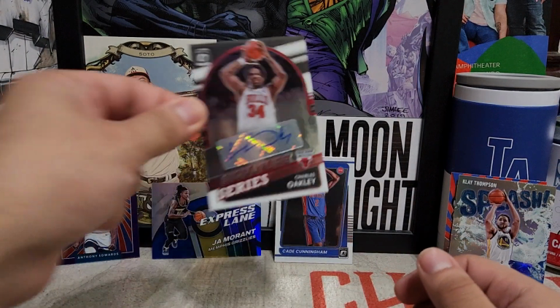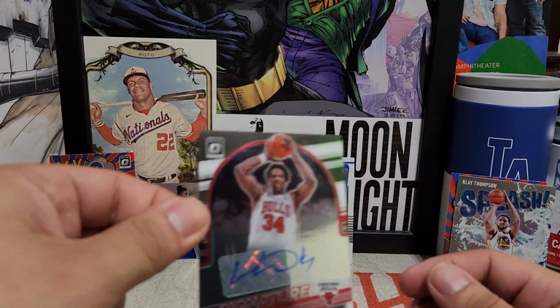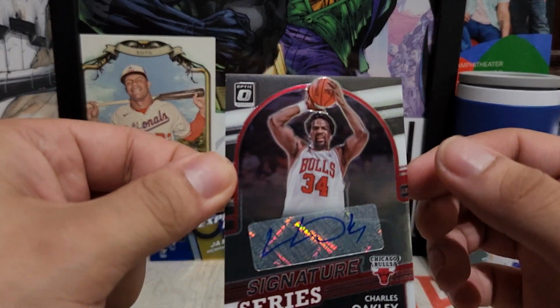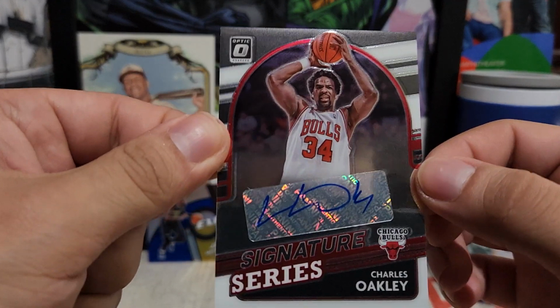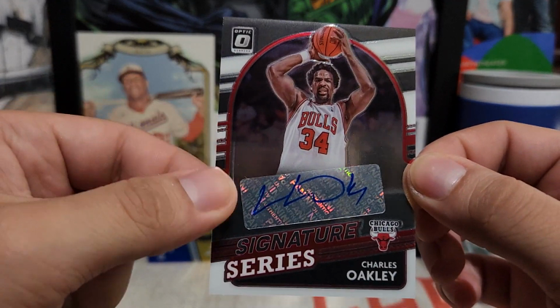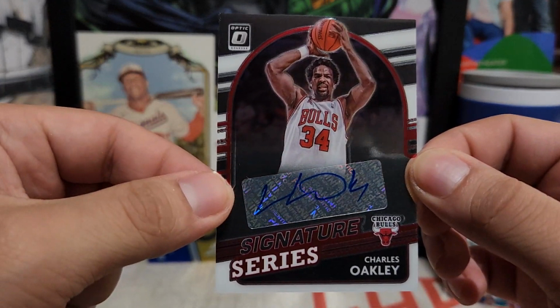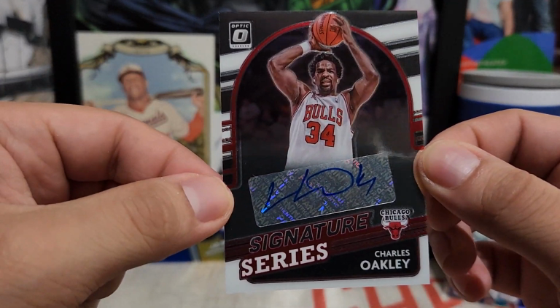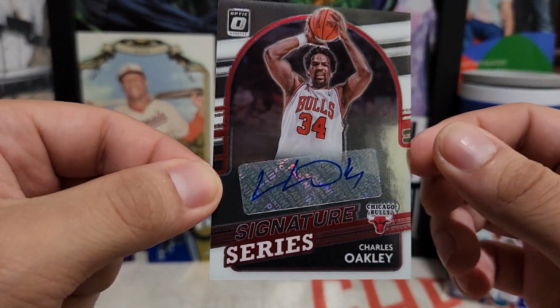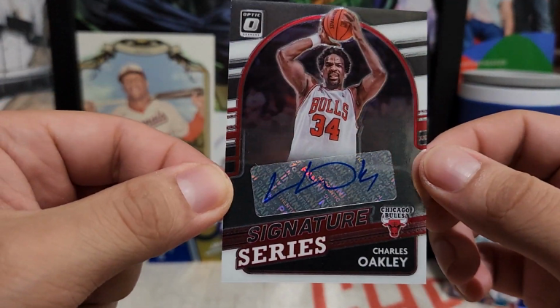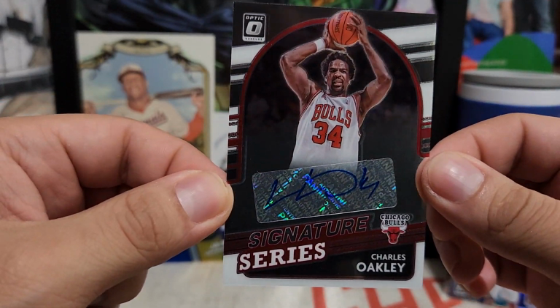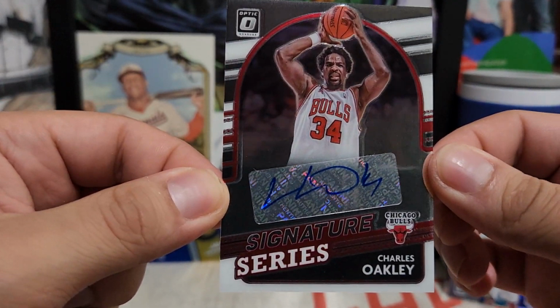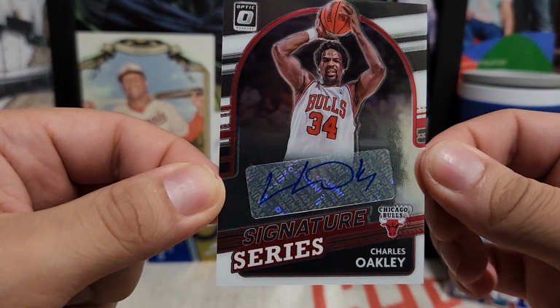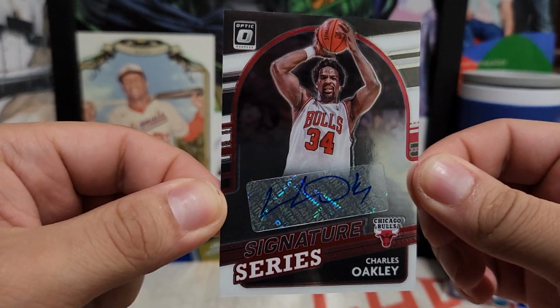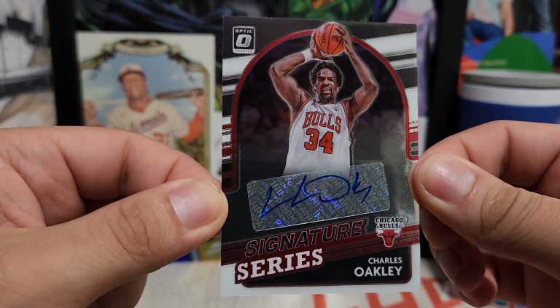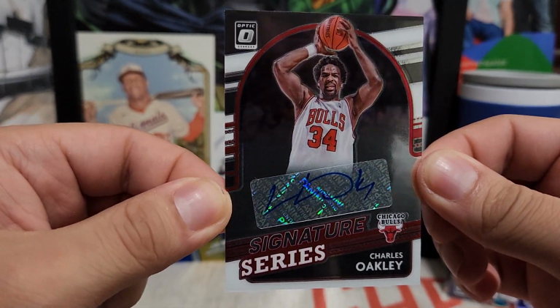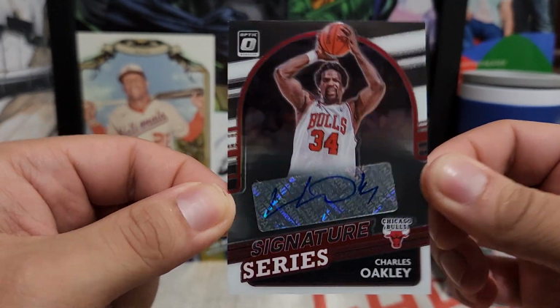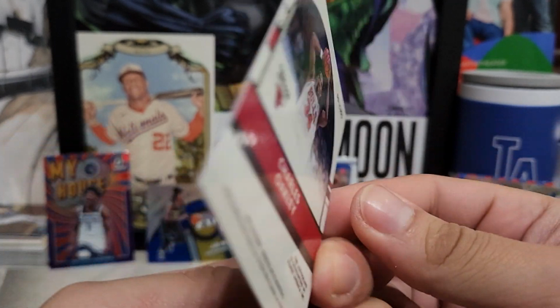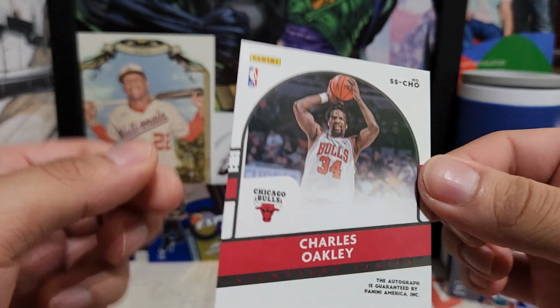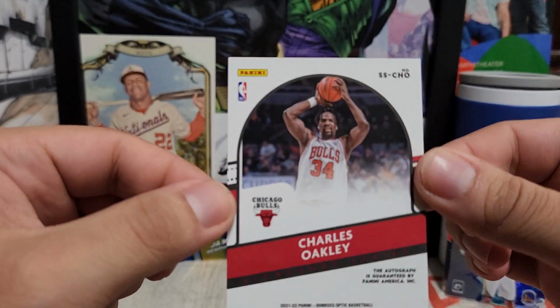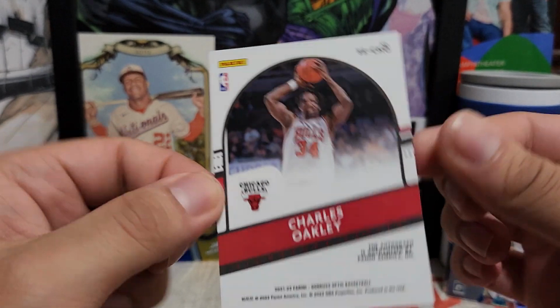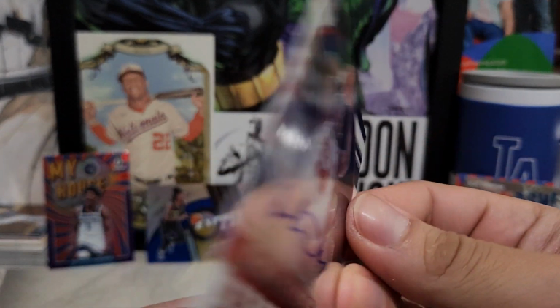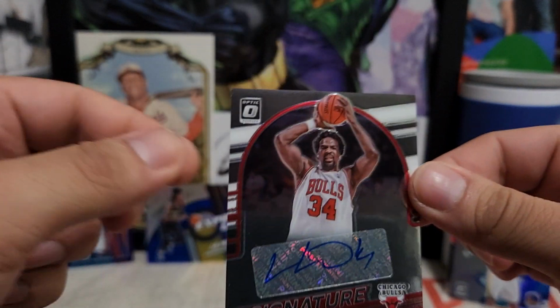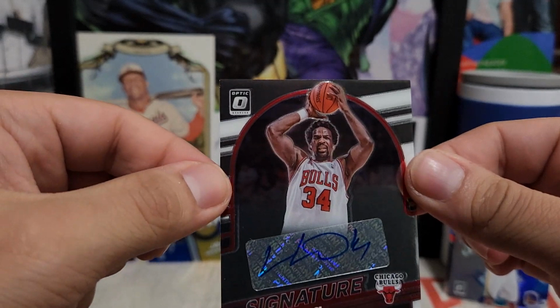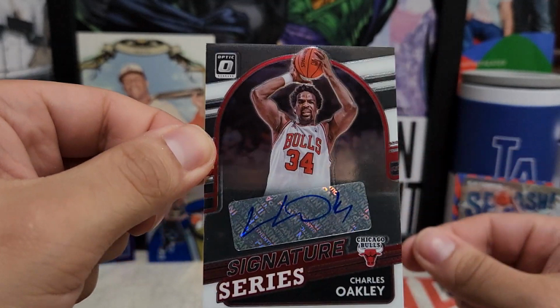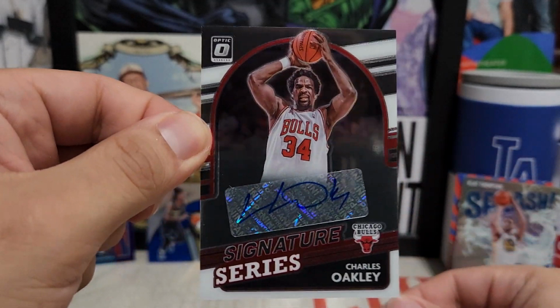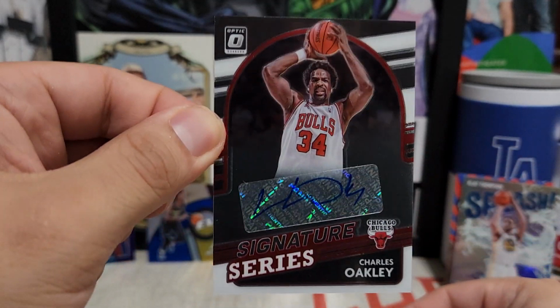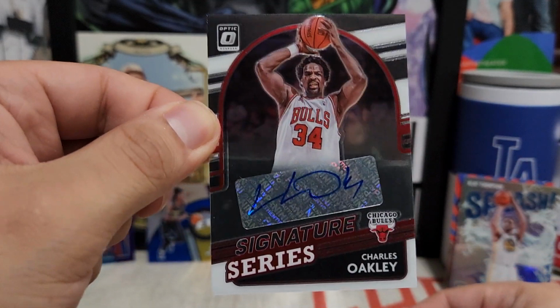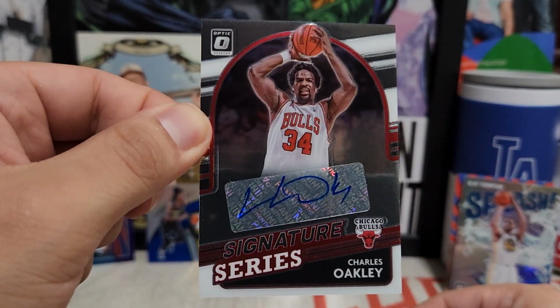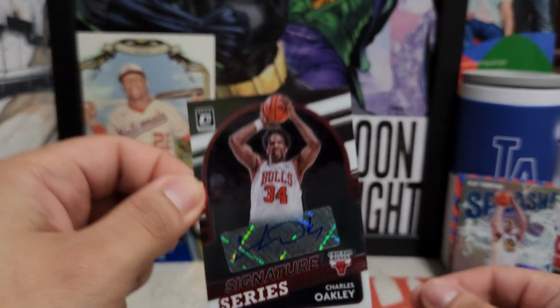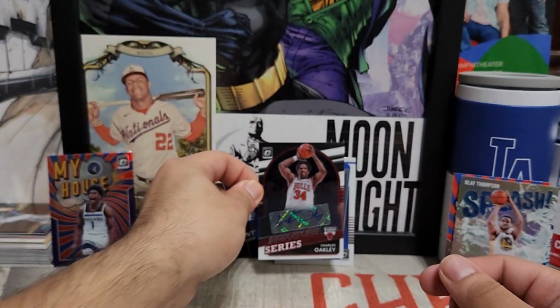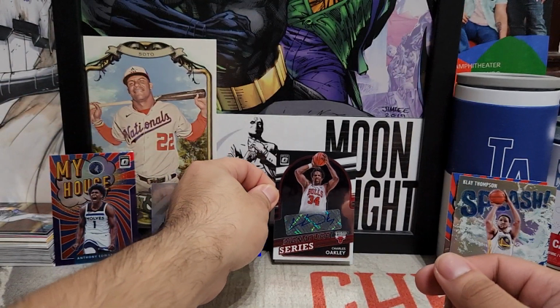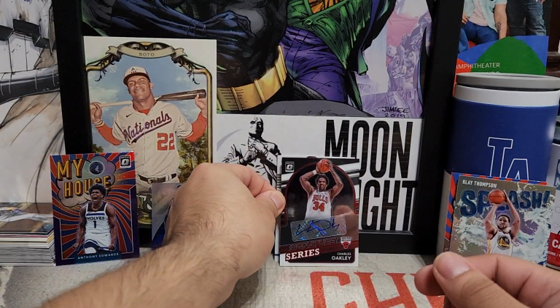And this is the icing on the cake — always great getting an autograph out of a retail box when you're not guaranteed one. Charles Oakley on the Bulls — still throws me off, but hey, an autograph is an autograph. That's a win in my book.